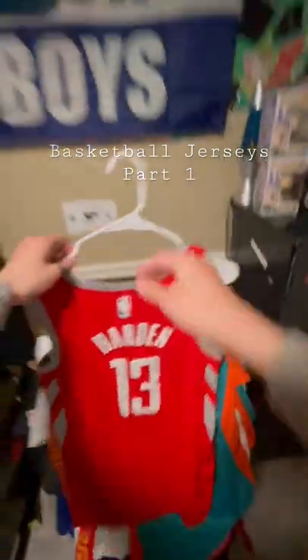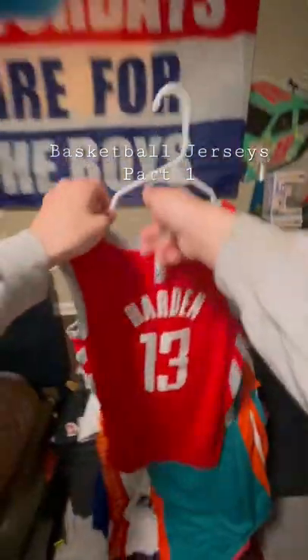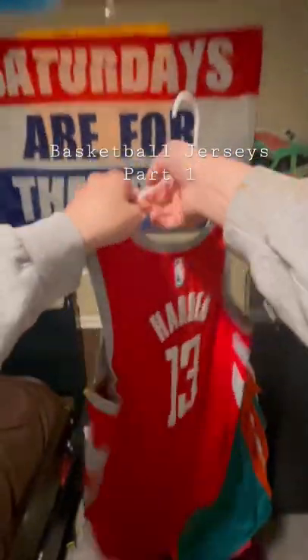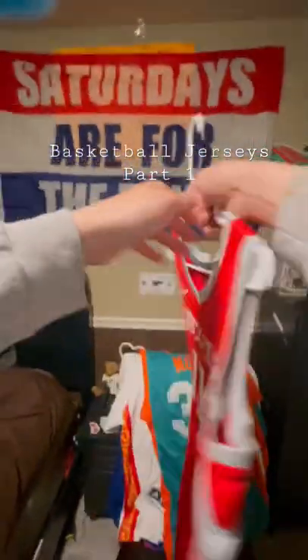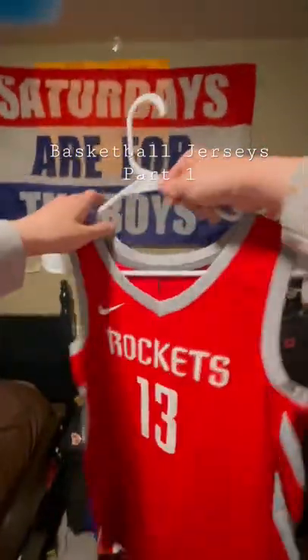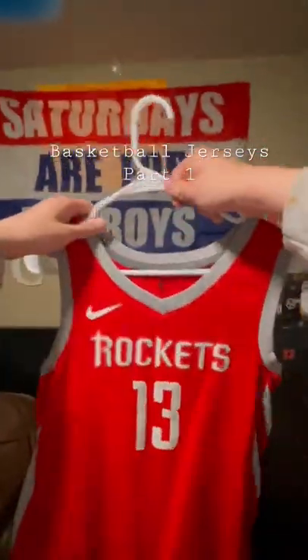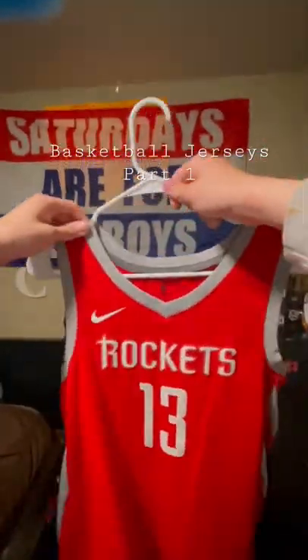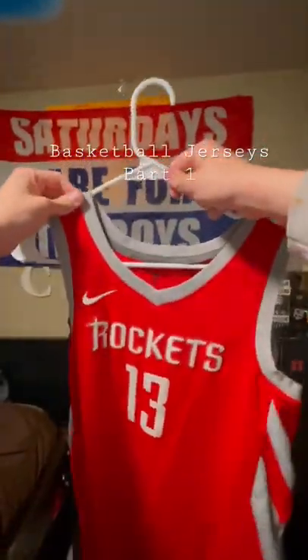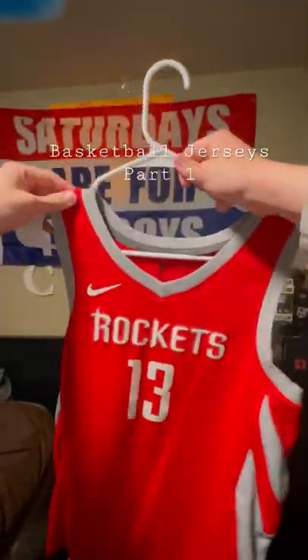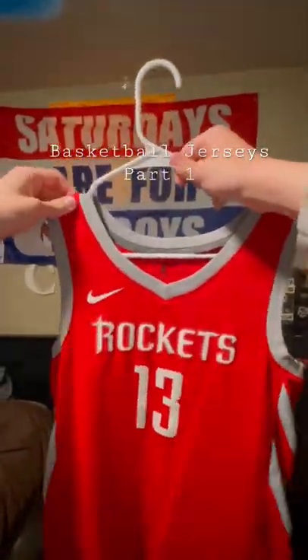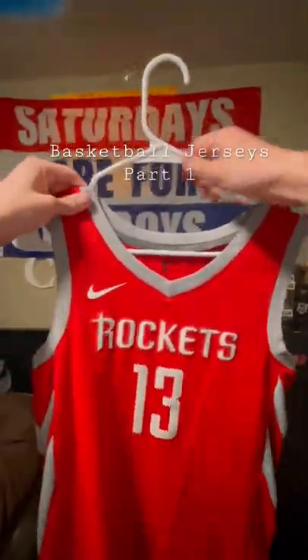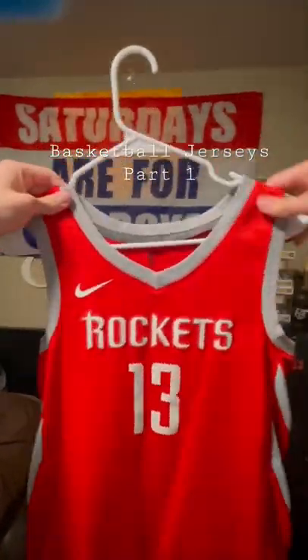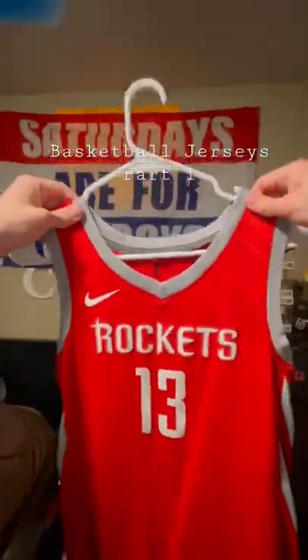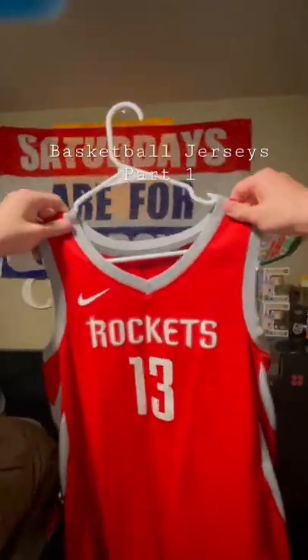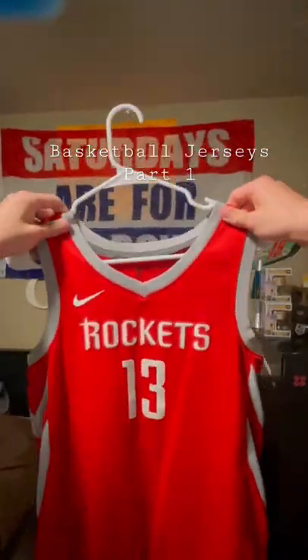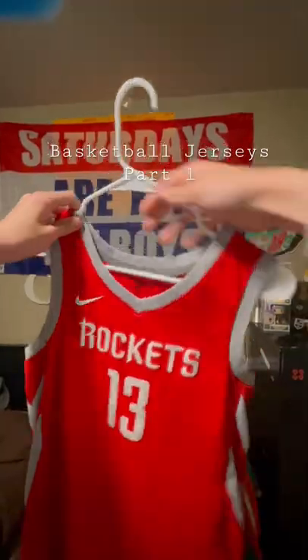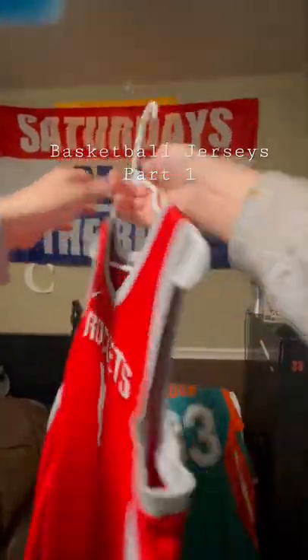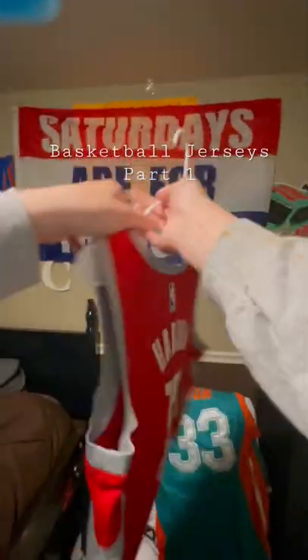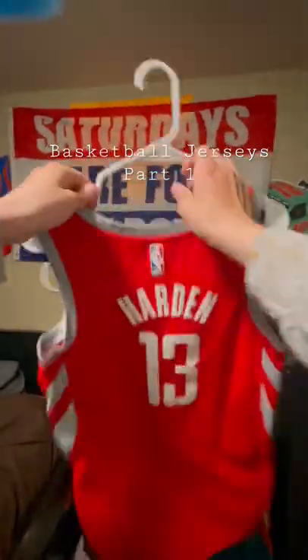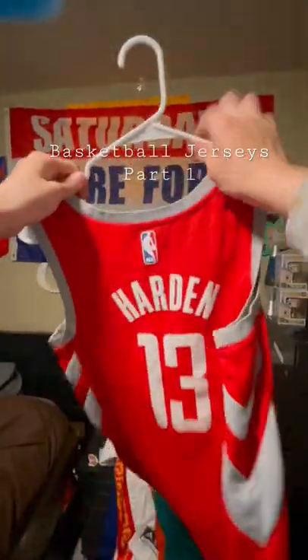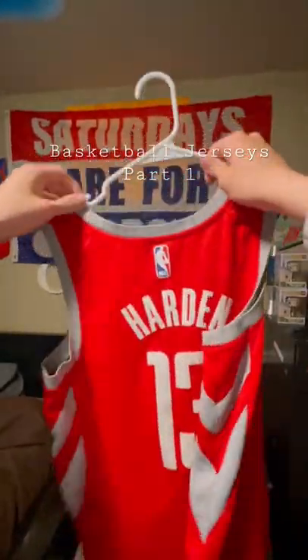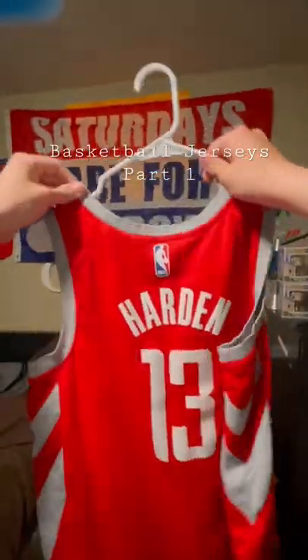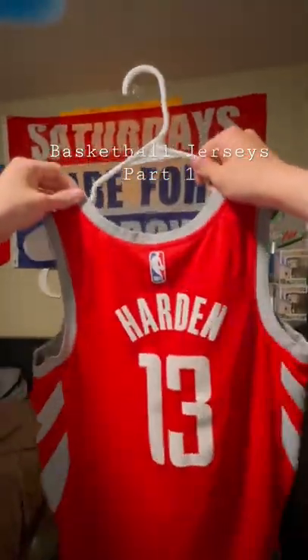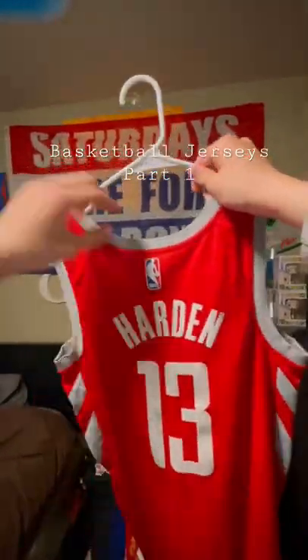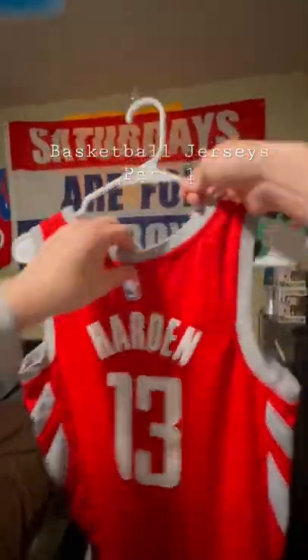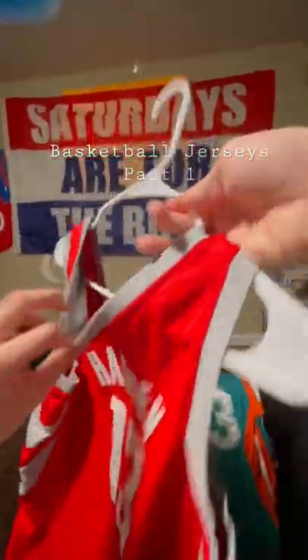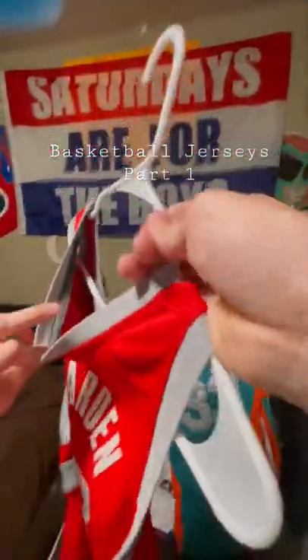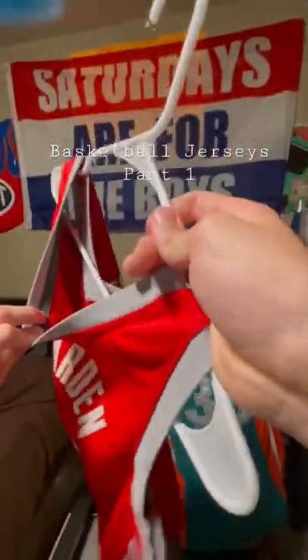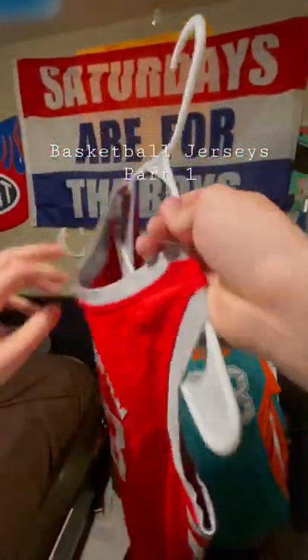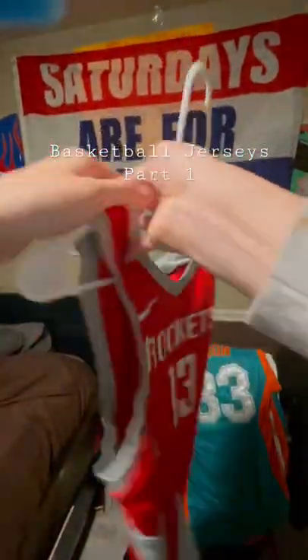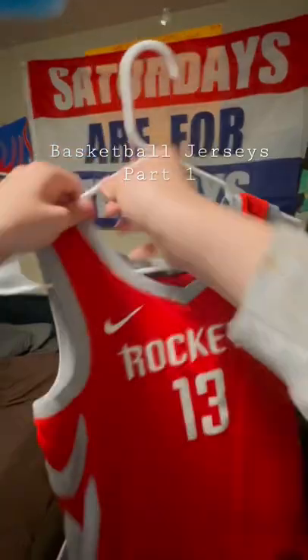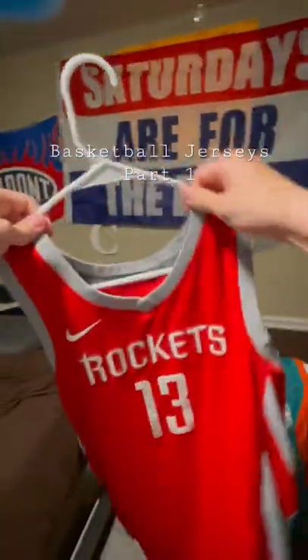Next up, we got James Harden on the Rockets. I don't know why I got this. There's one when I was younger, though — I can't fit into it anymore.